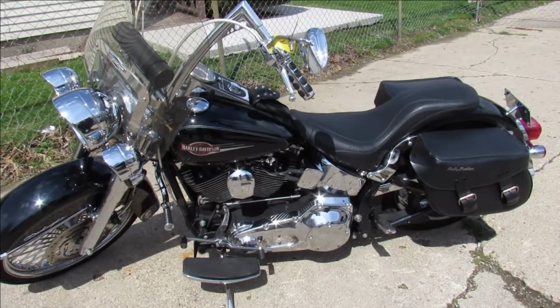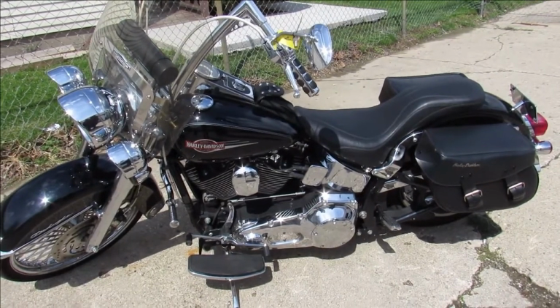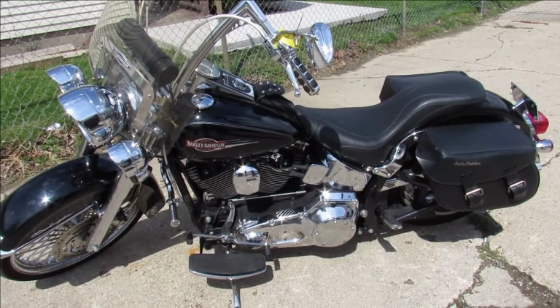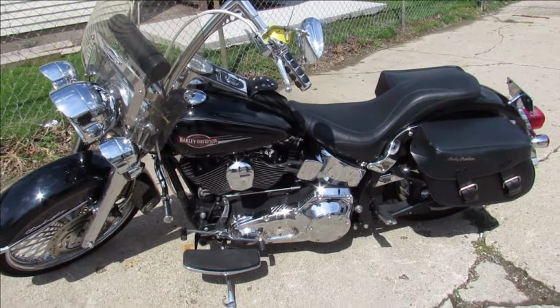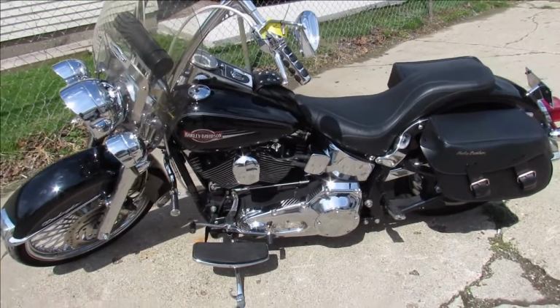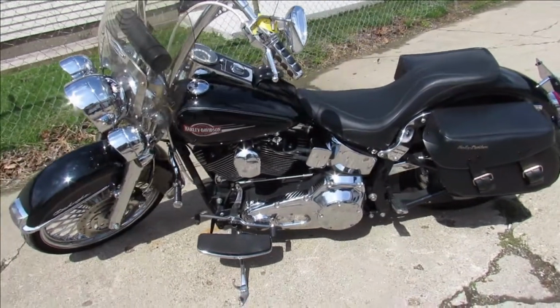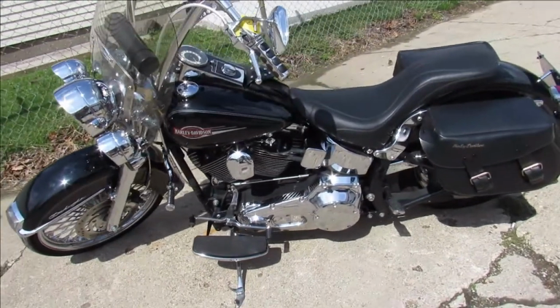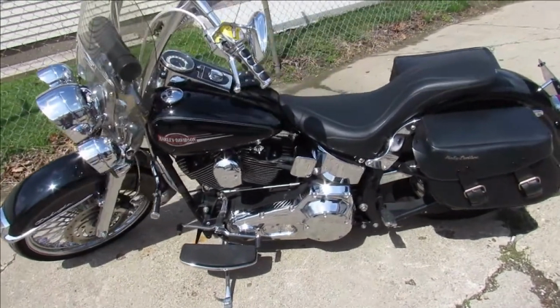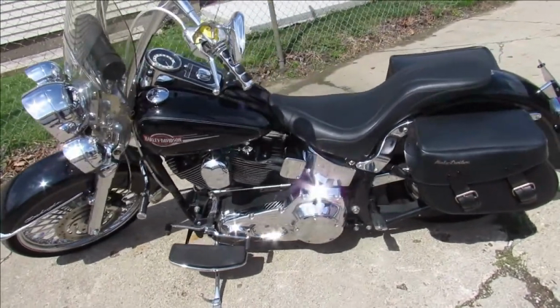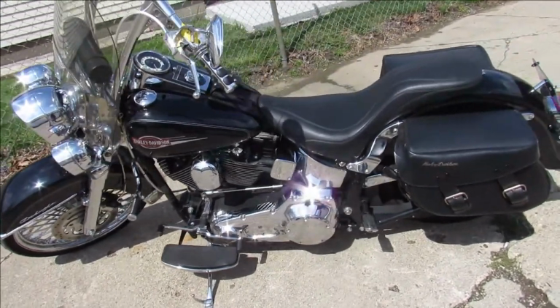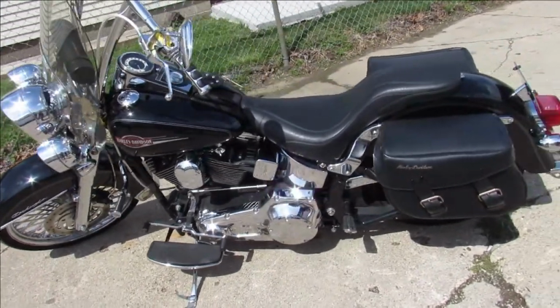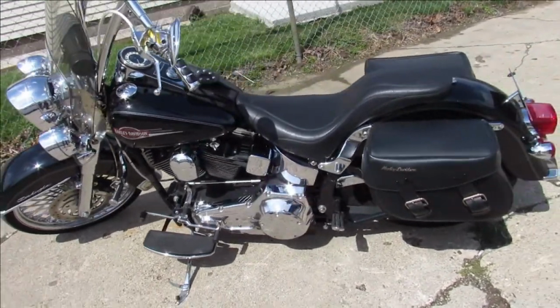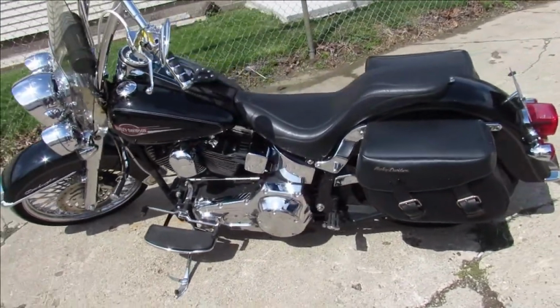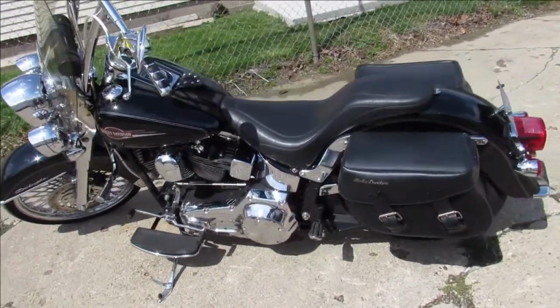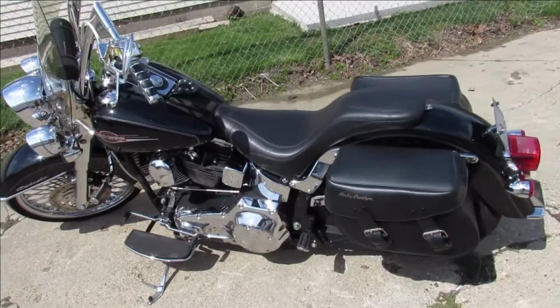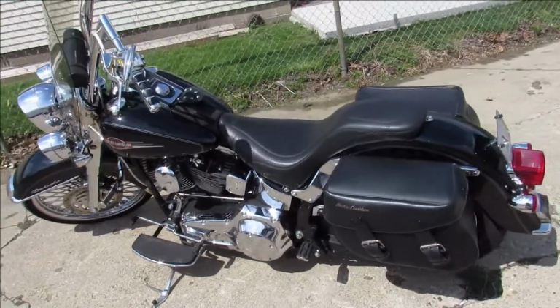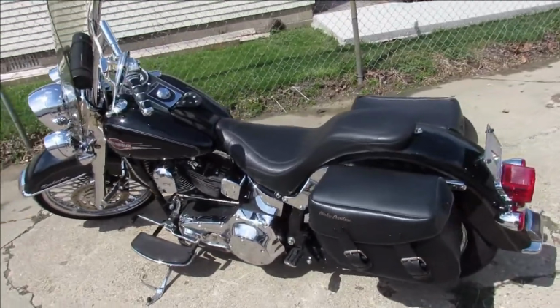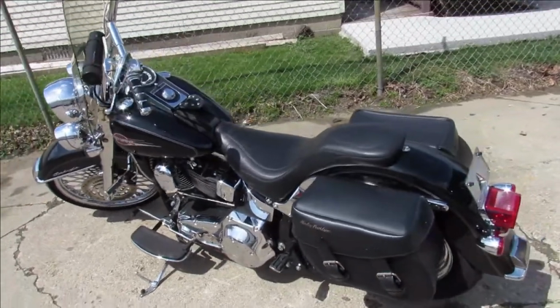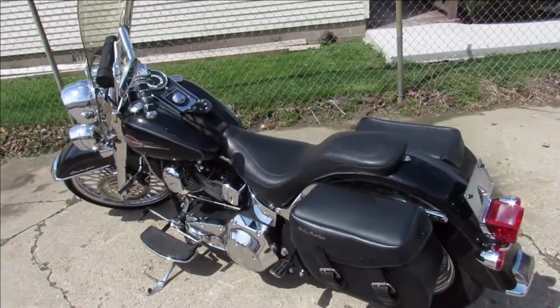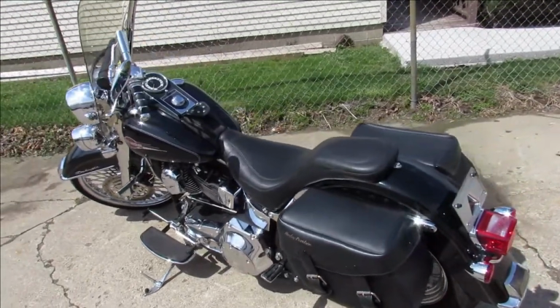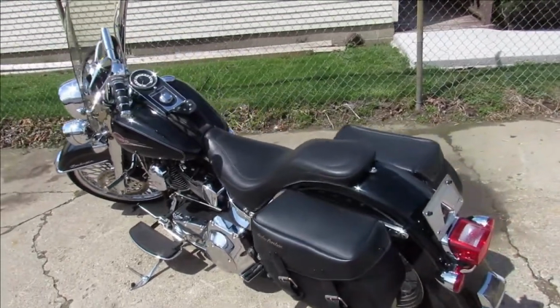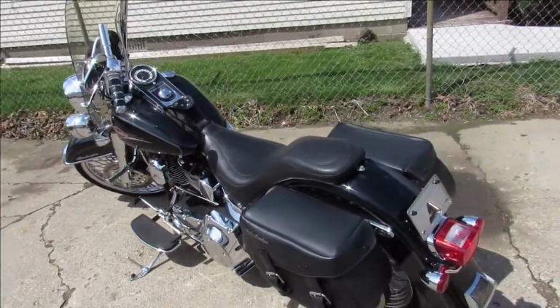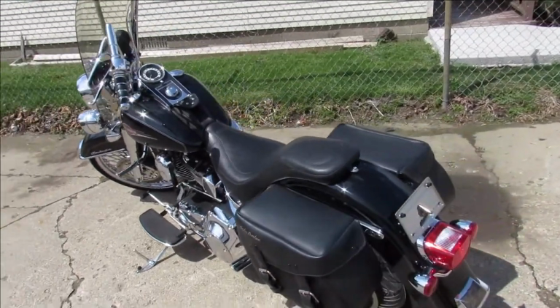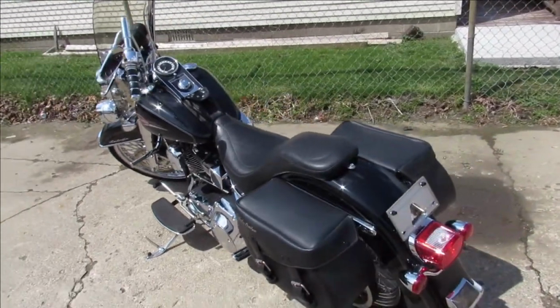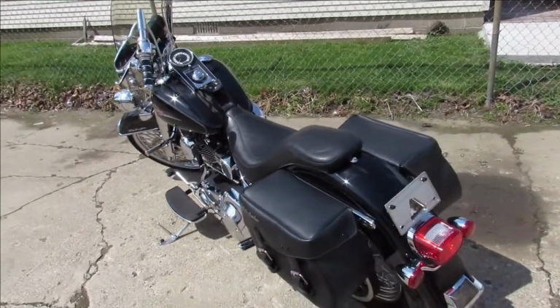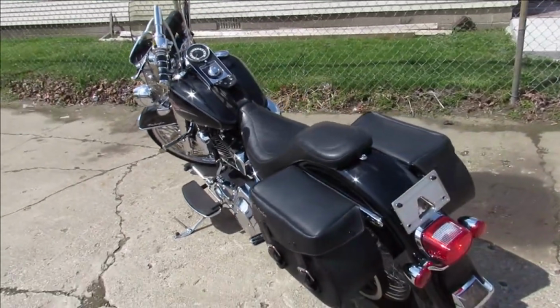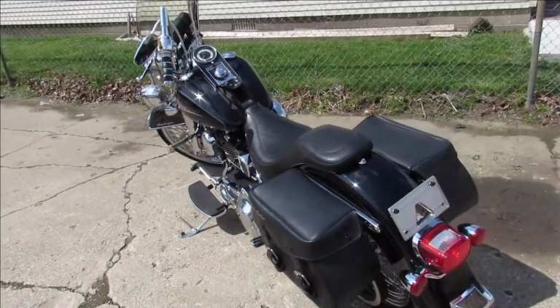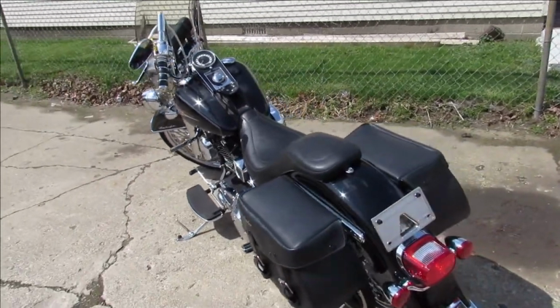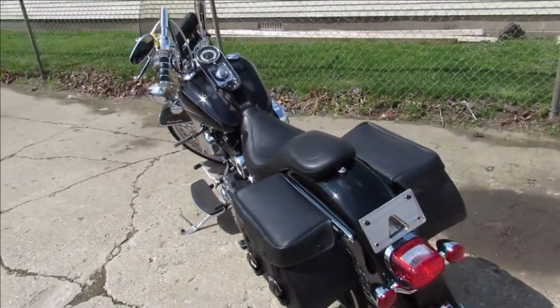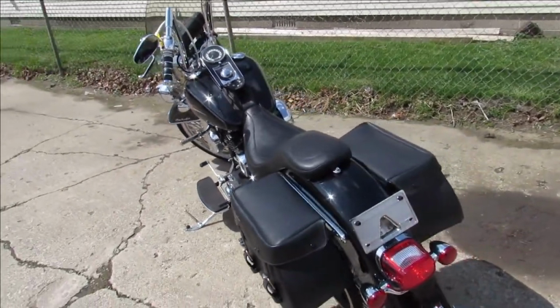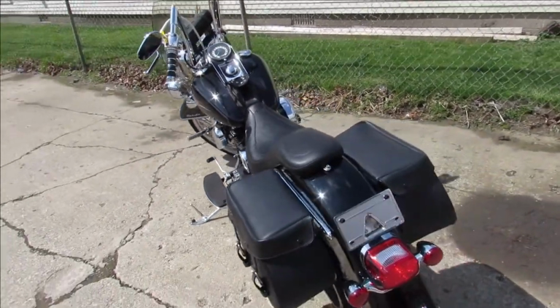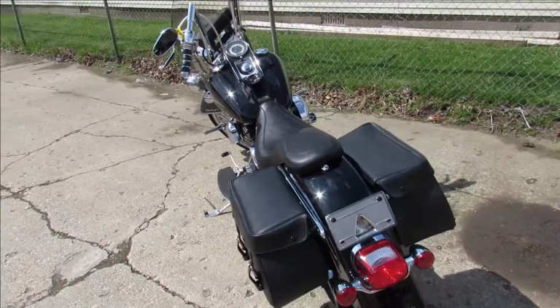Hi guys, it's Andrew with Approval Power Reports doing some videos on some bikes that just came off the truck. This one here is a 2005 Soft Tail Deluxe with all the extras.